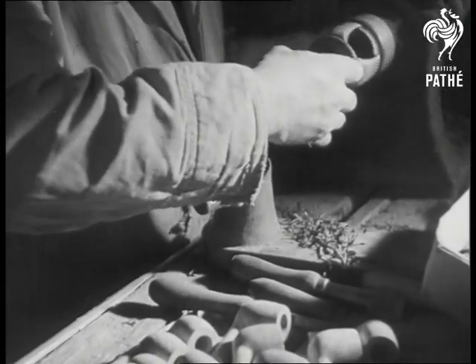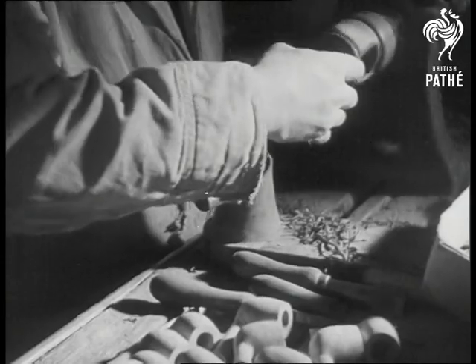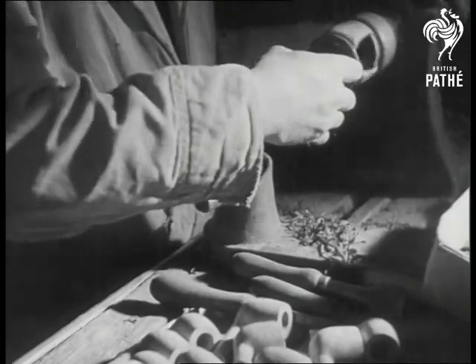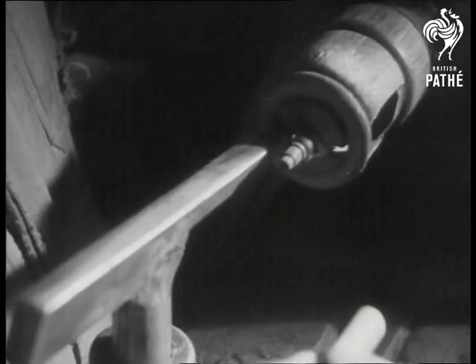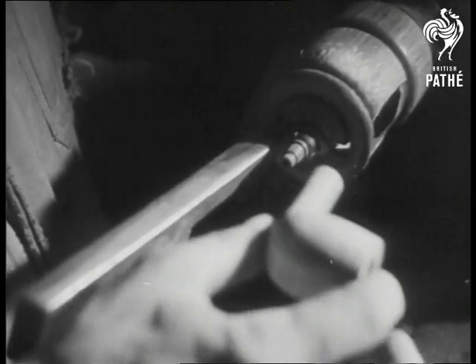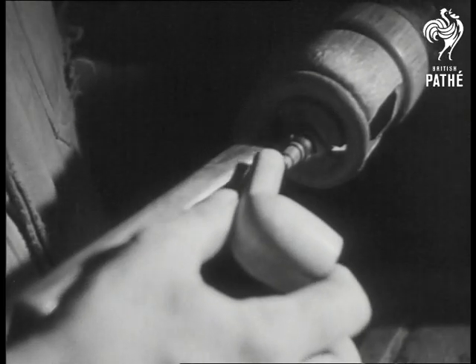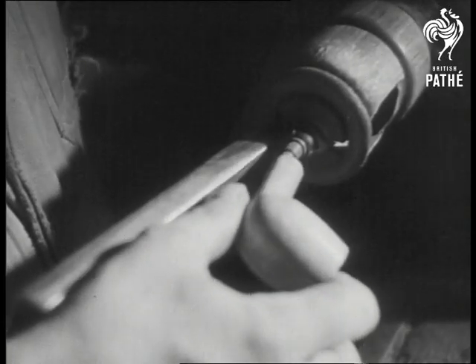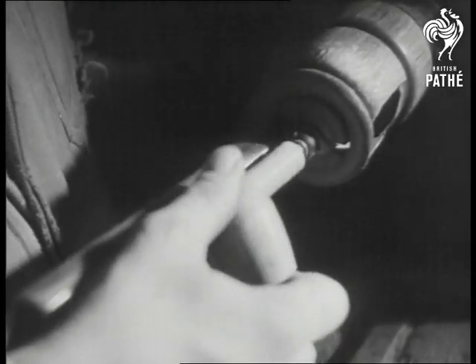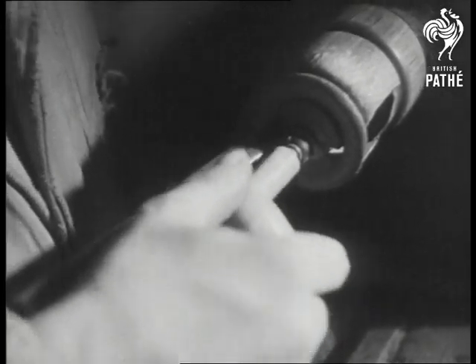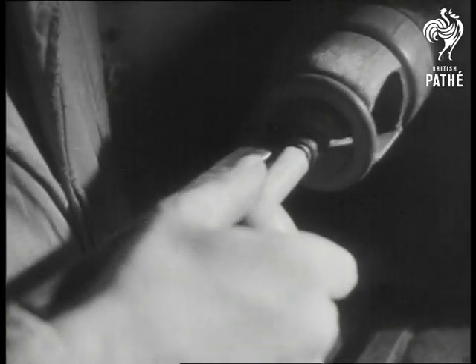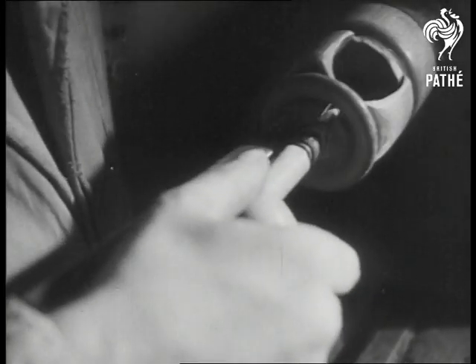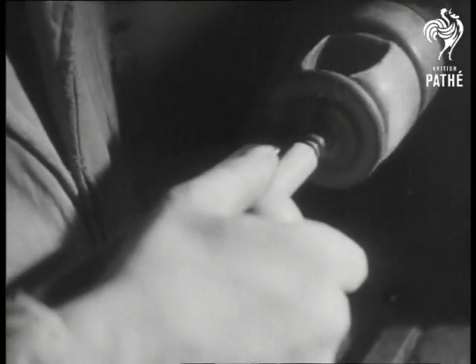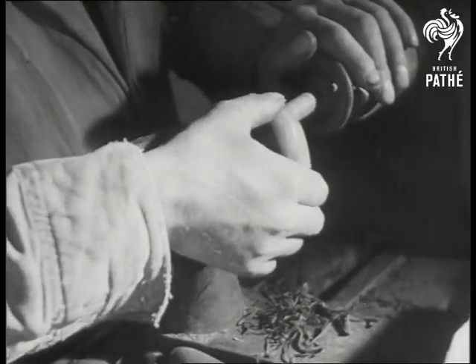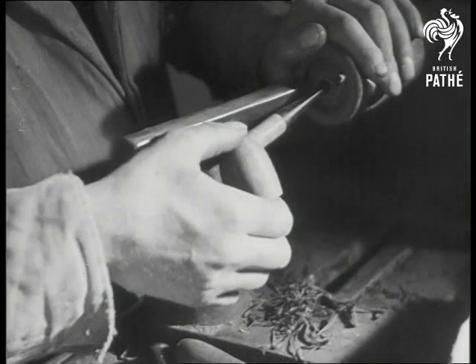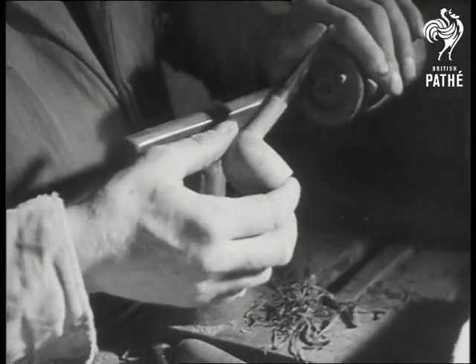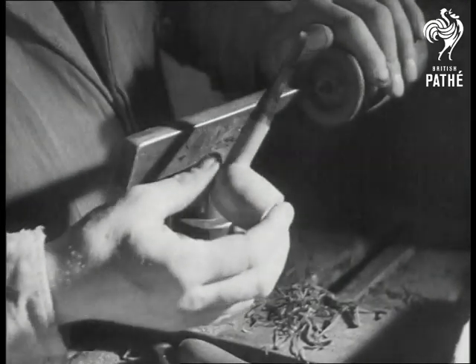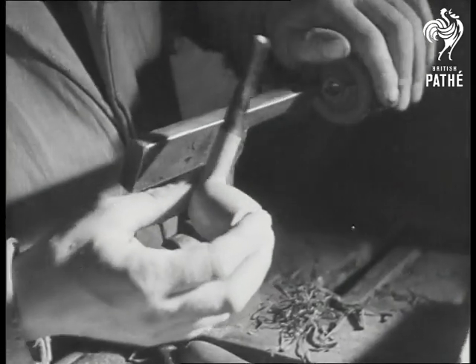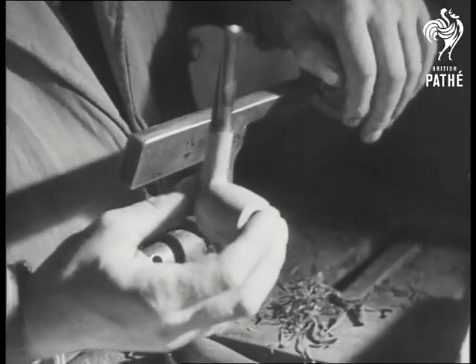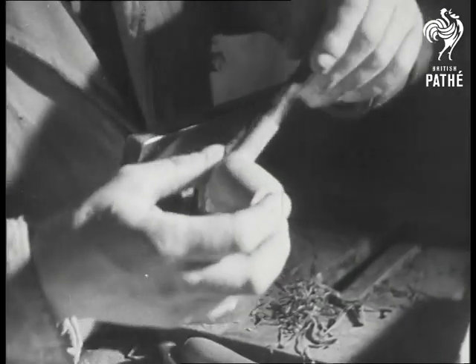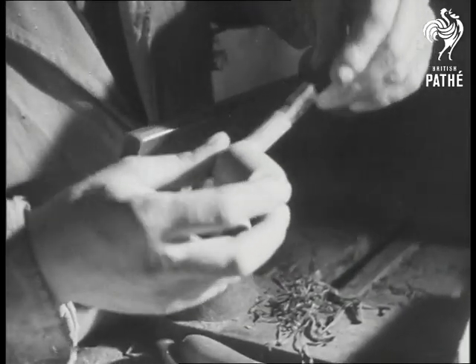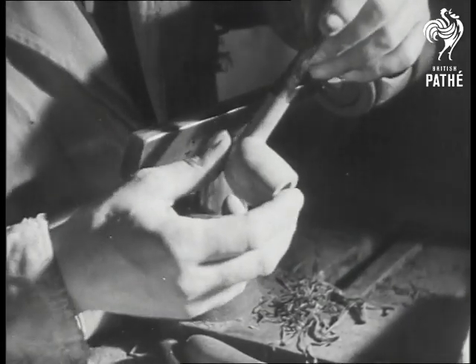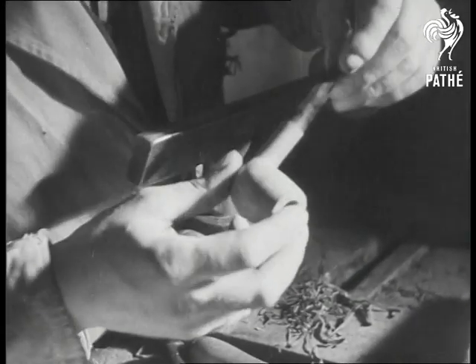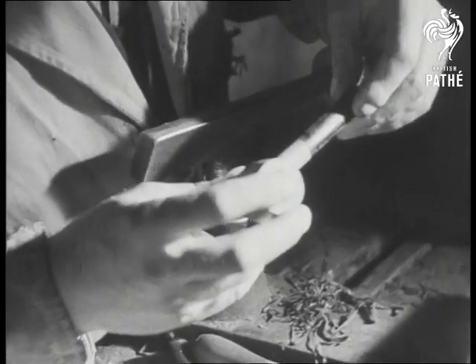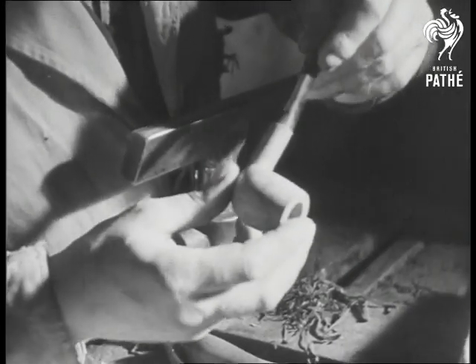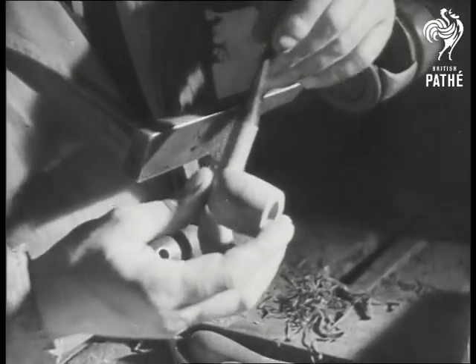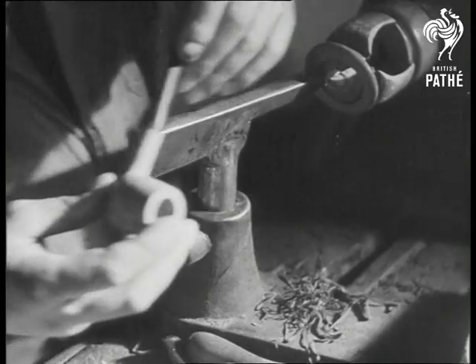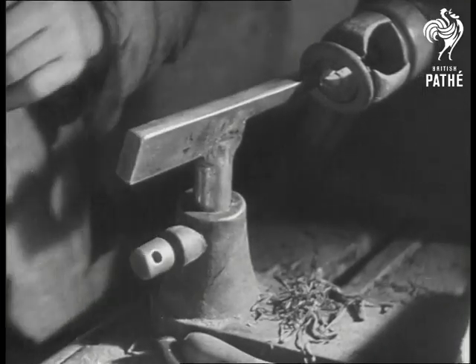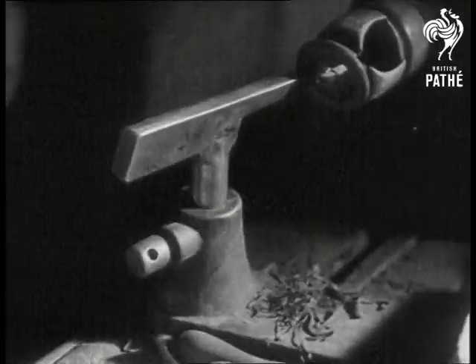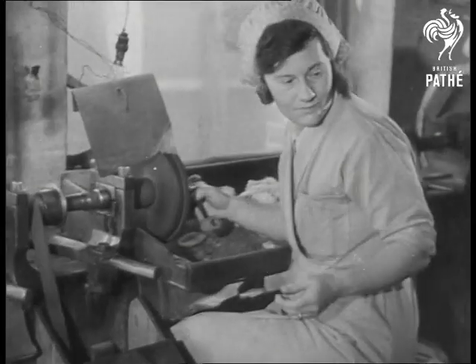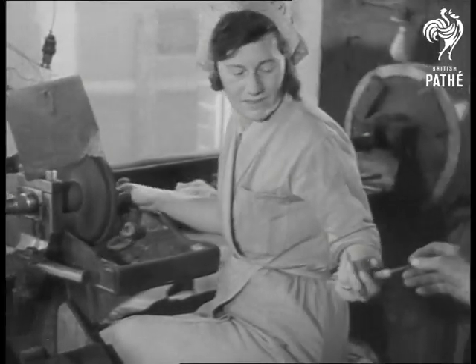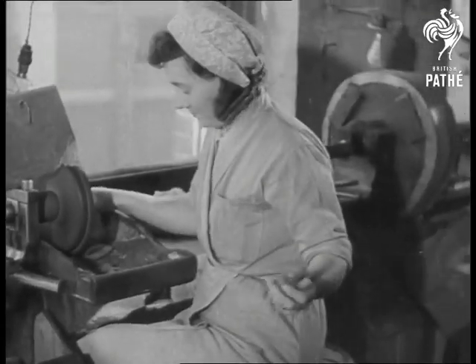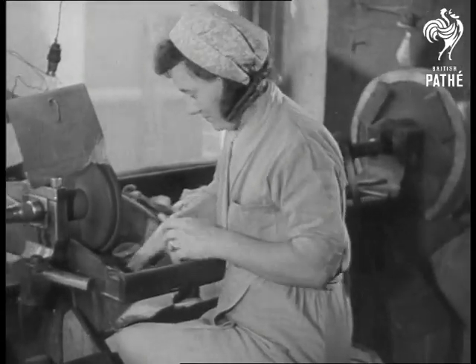We've nearly reached the final stage in the proceedings. The bowl and mouthpiece are forced together so that the fit shall be exact, and that's all as regards the making. But there is one last process before the pipes can be put in the tobacconist's window: the final polishing.